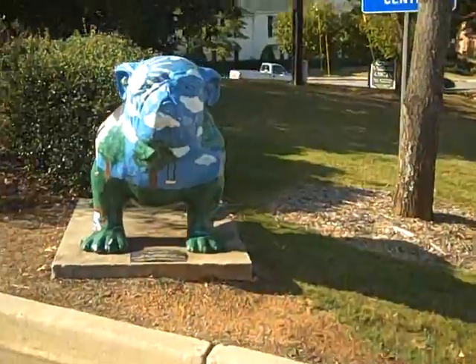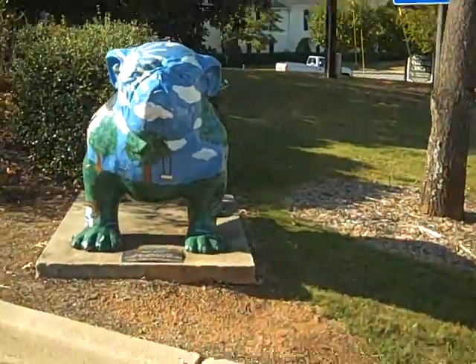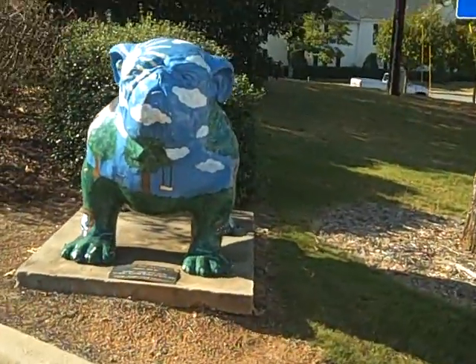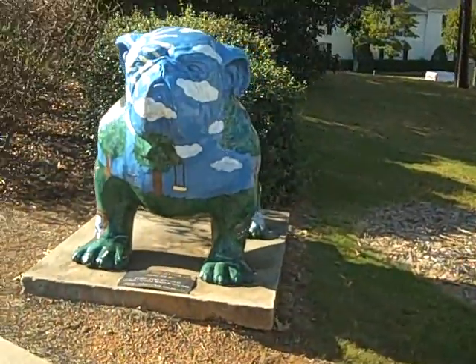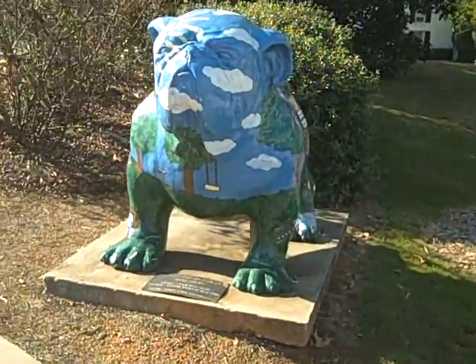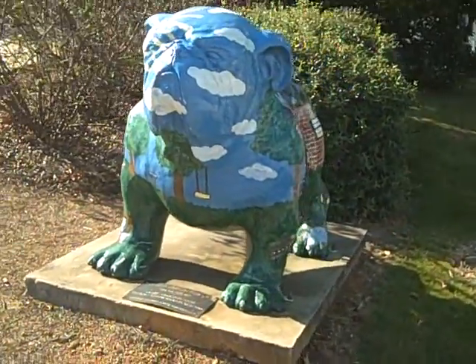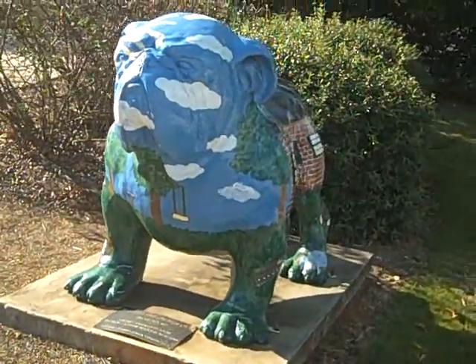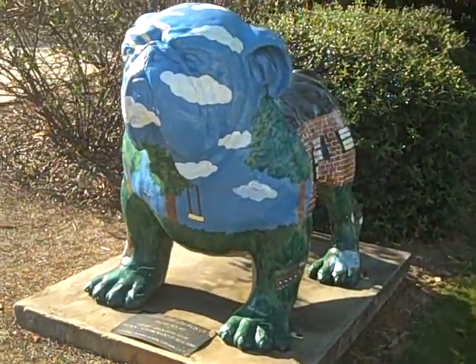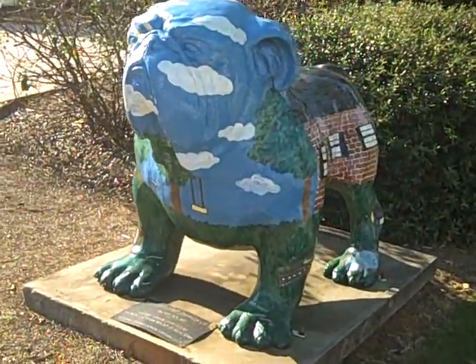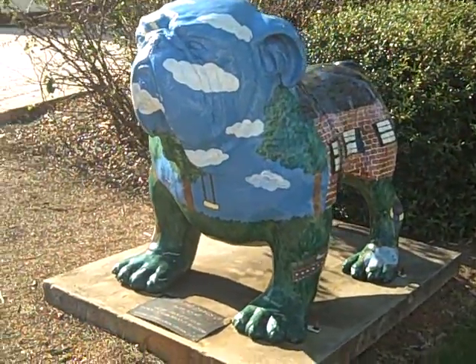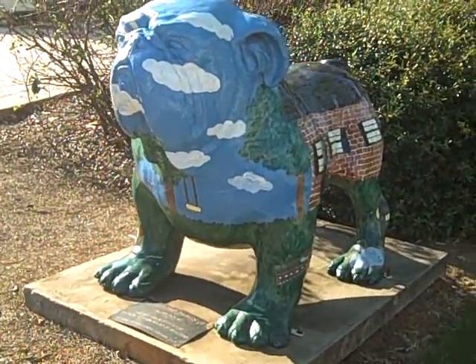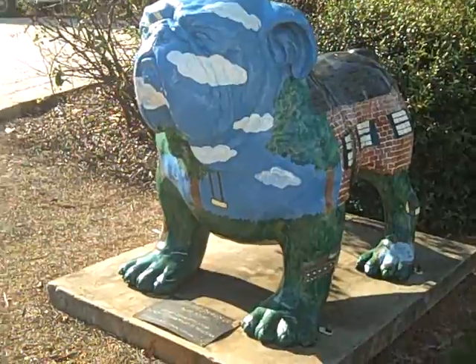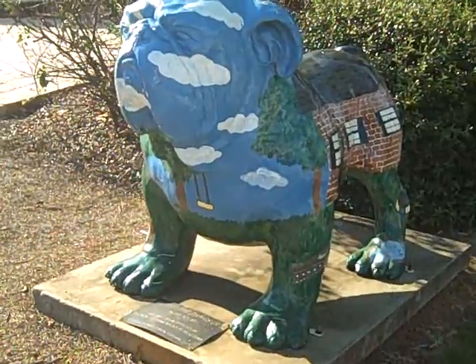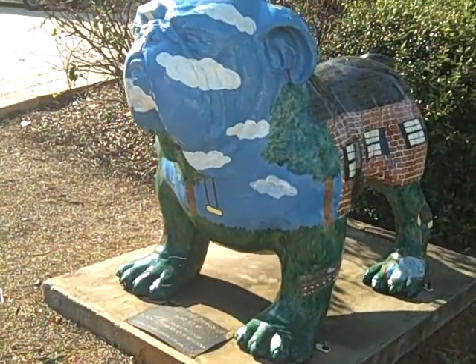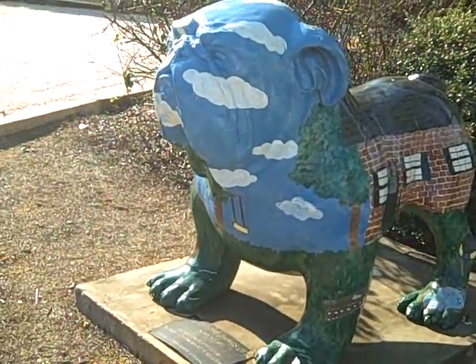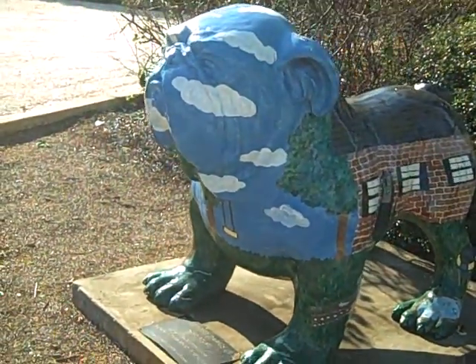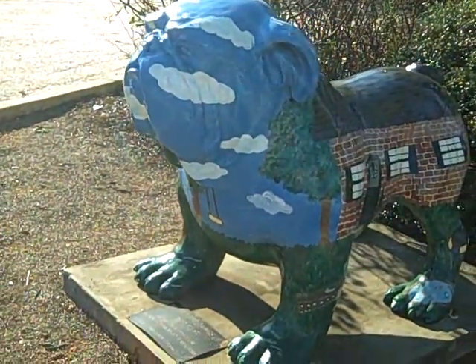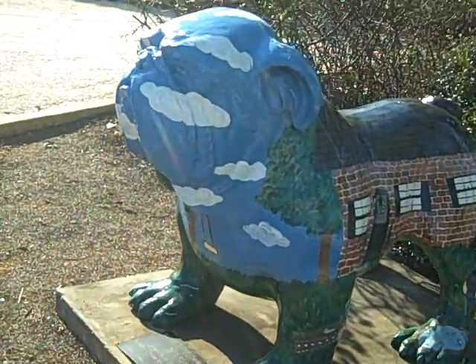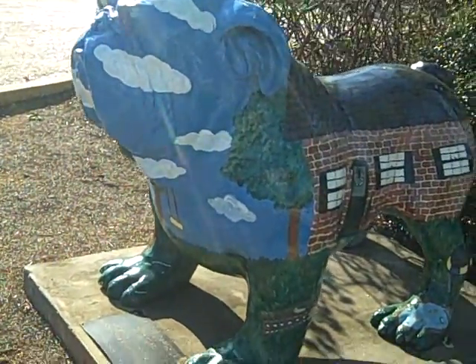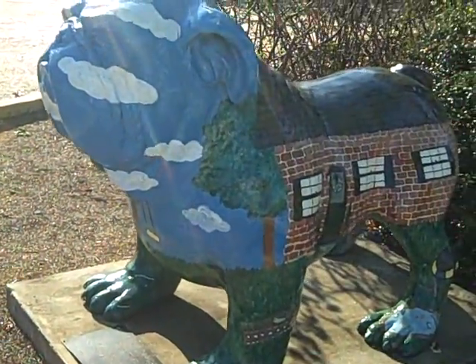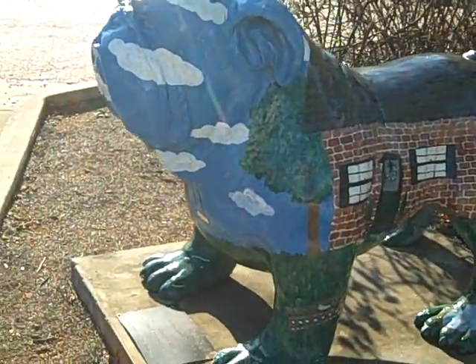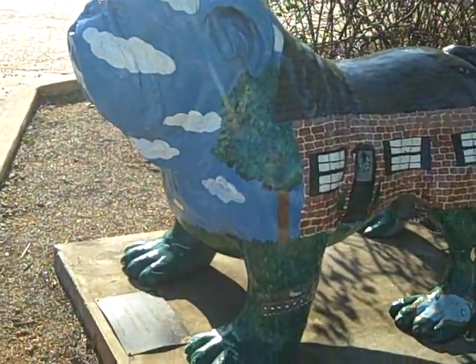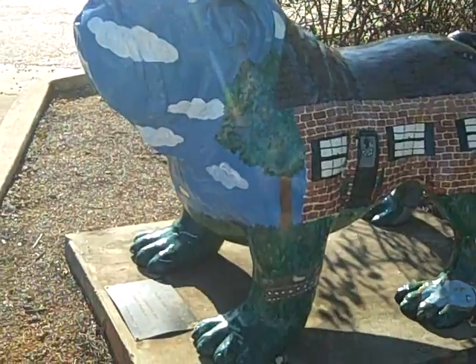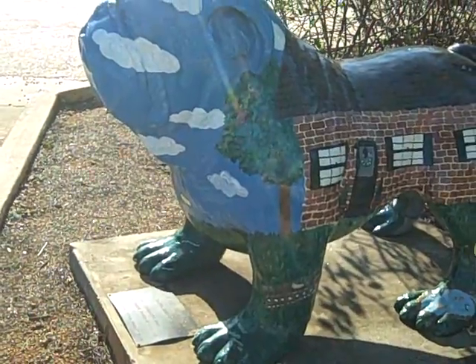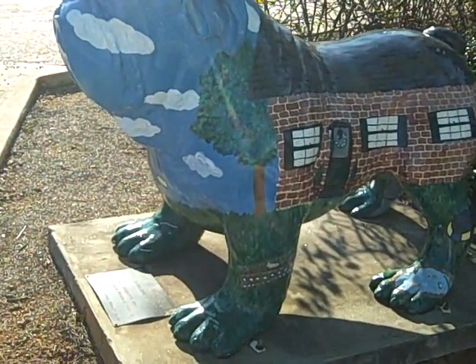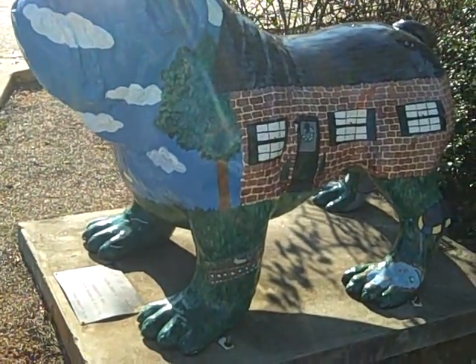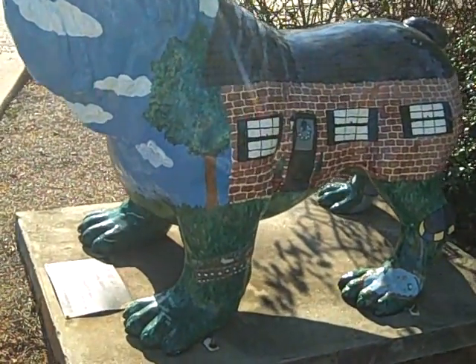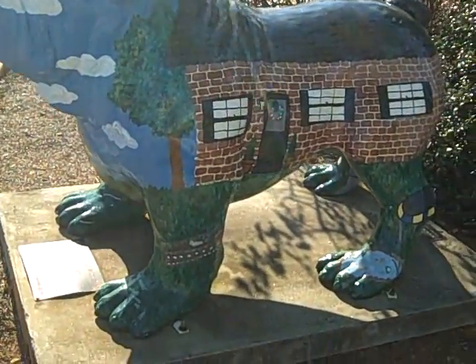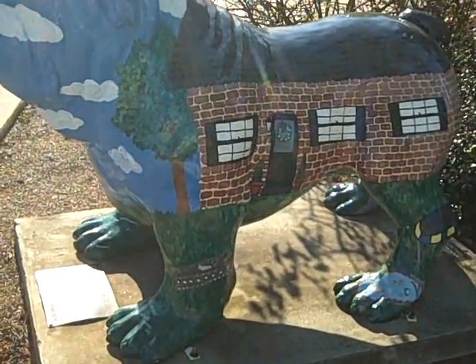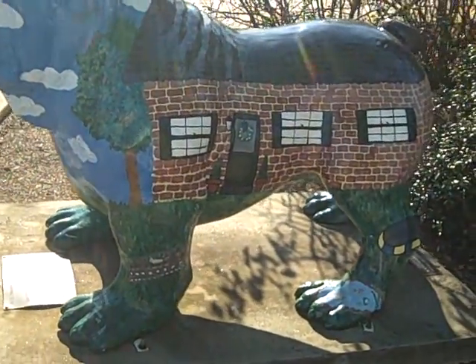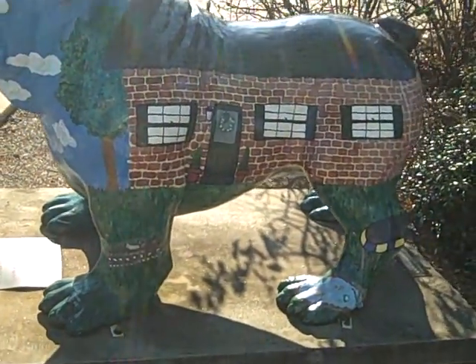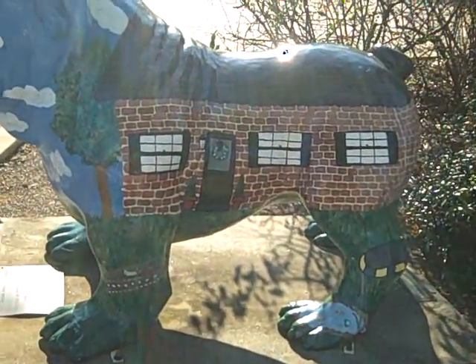So here we are, we're going to come over to the Bulldog. This is called the Doghouse Bulldog, and it was done by Charlotte House — she is the artist. The sponsor for this Bulldog is the Athens Board of Realtors. You can see all these fiberglass Bulldogs are hand-painted. They have different themes, as you'll see as we go to the rest of them.